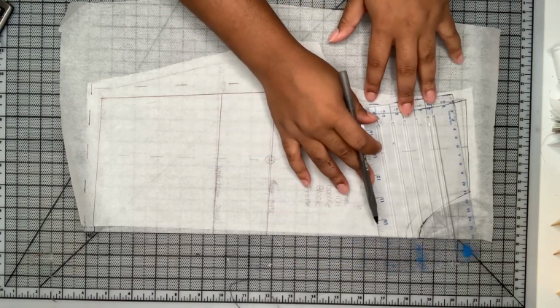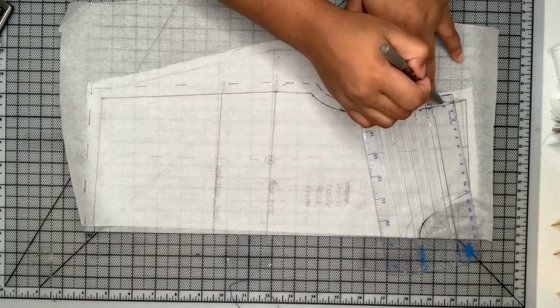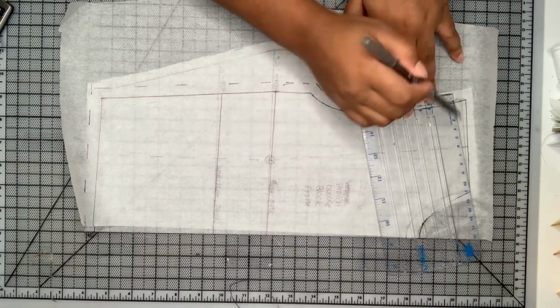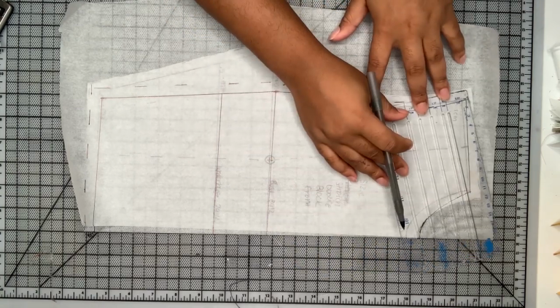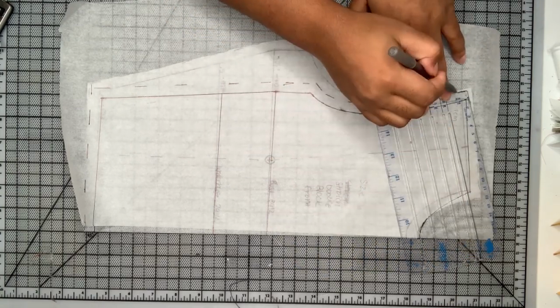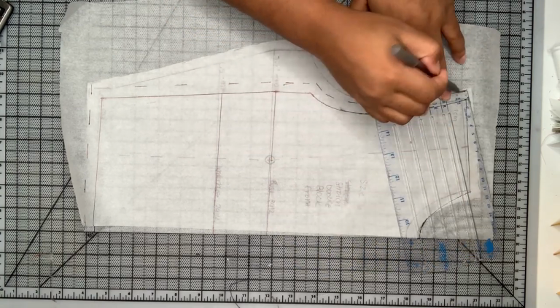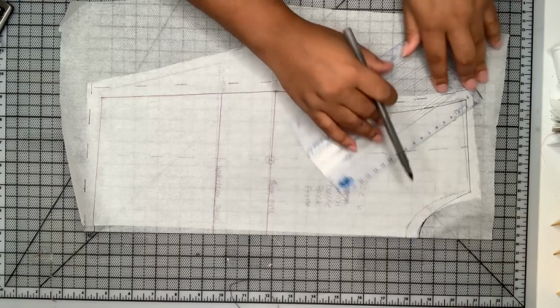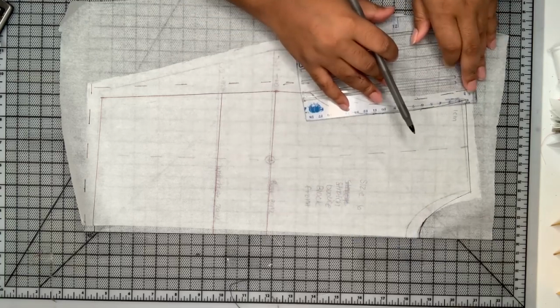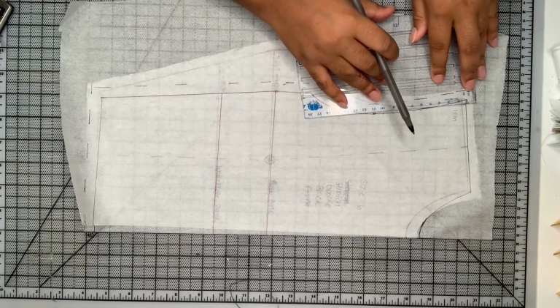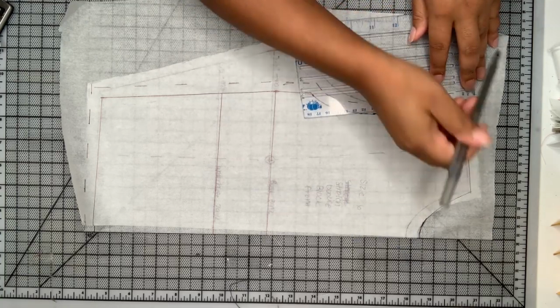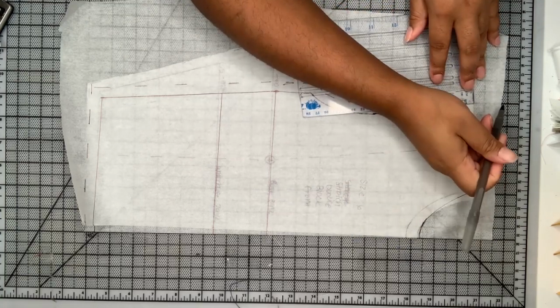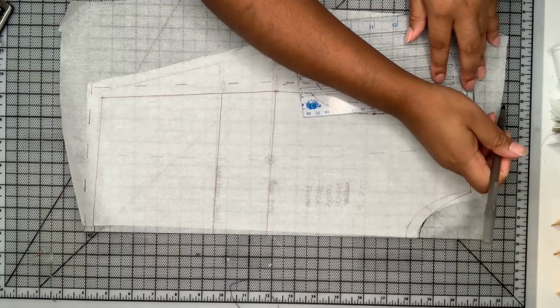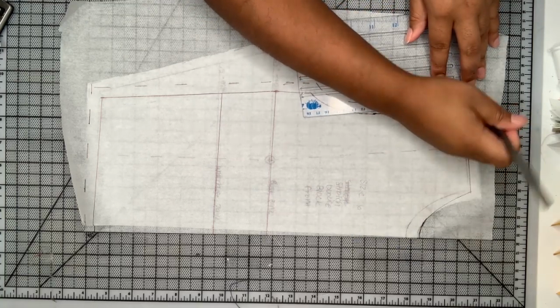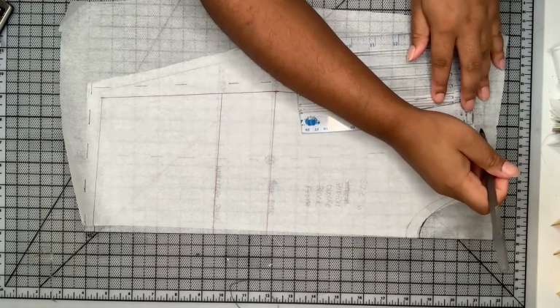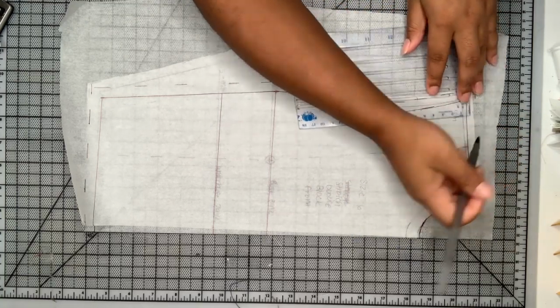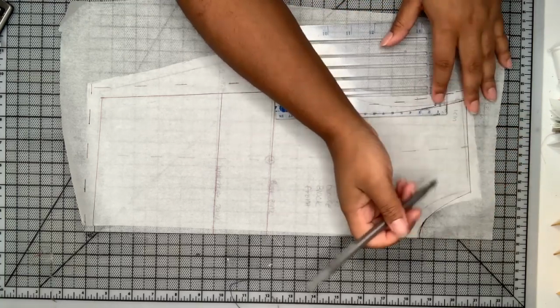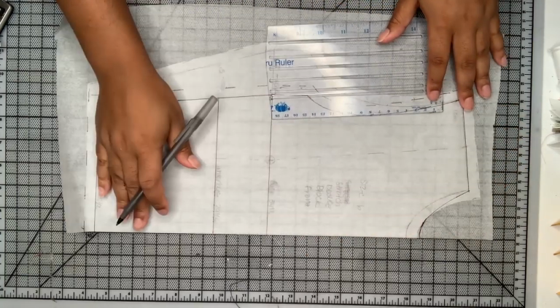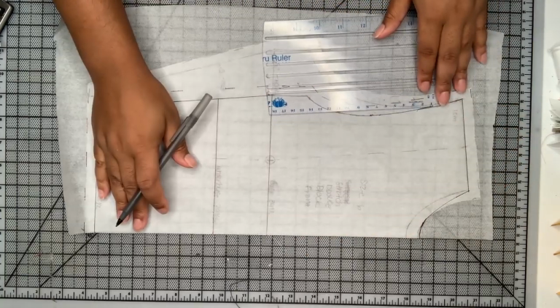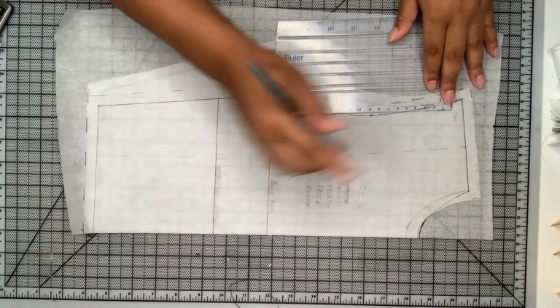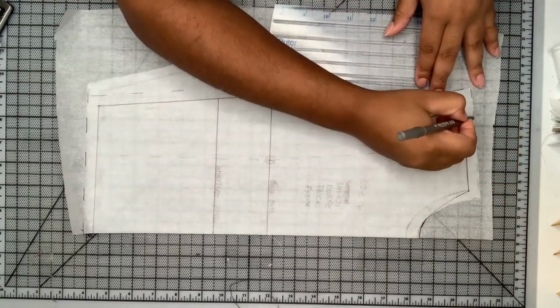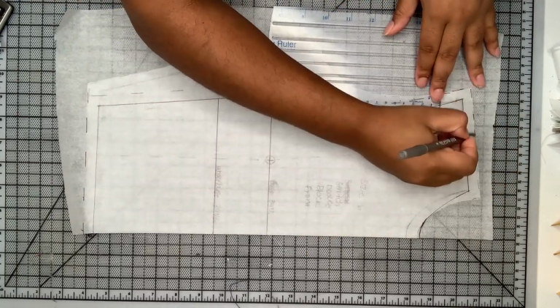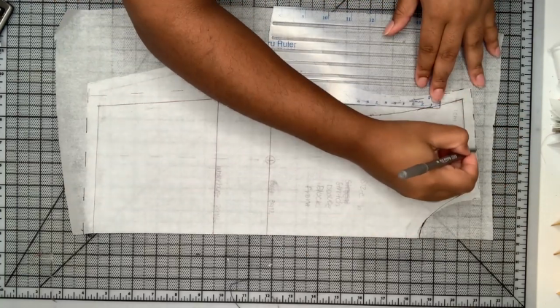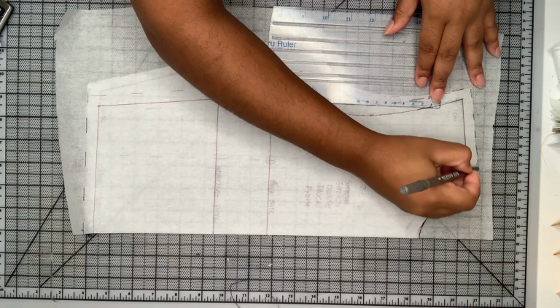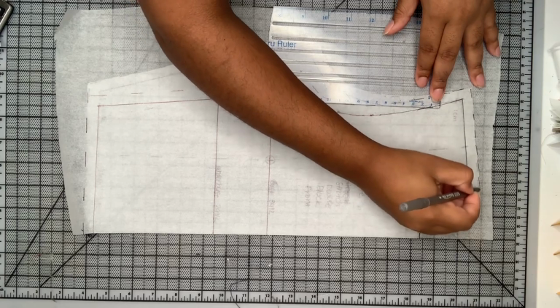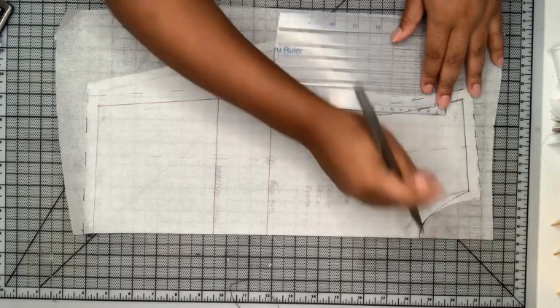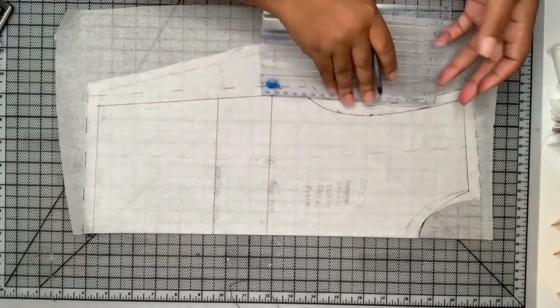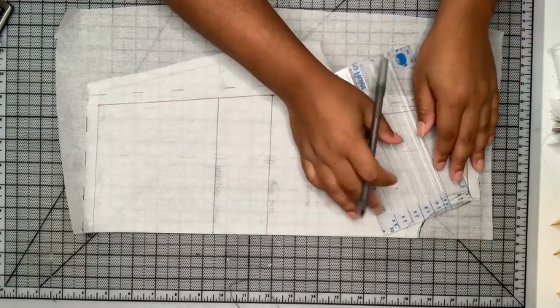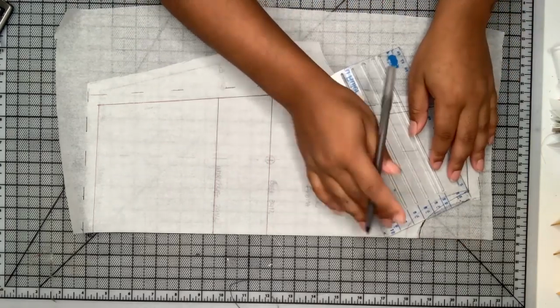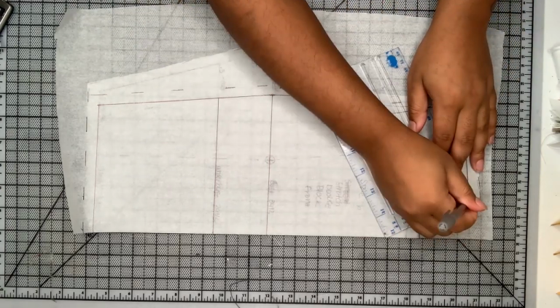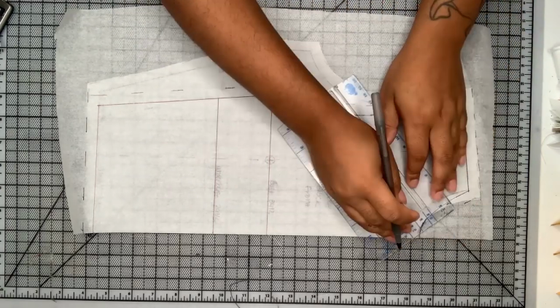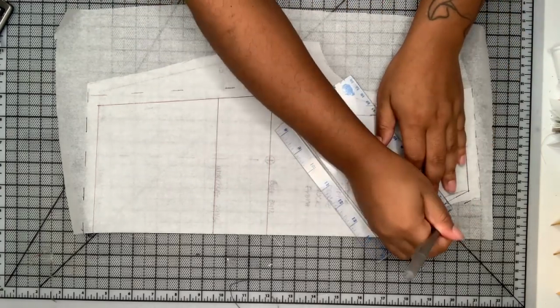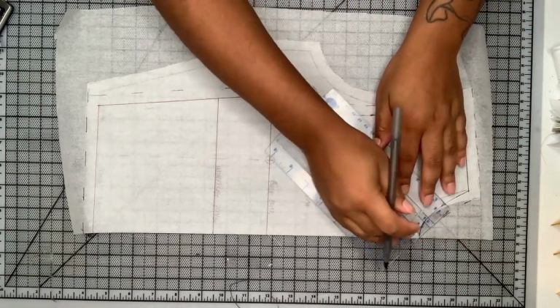Each different fabric has different levels of stretch, which means you take different levels of negative ease depending on the fabric you're using, so it's hard to really guesstimate.